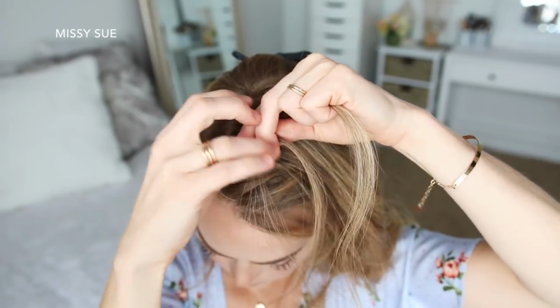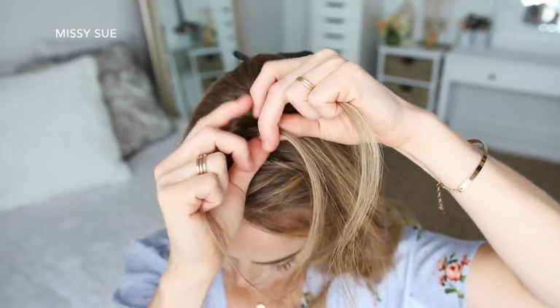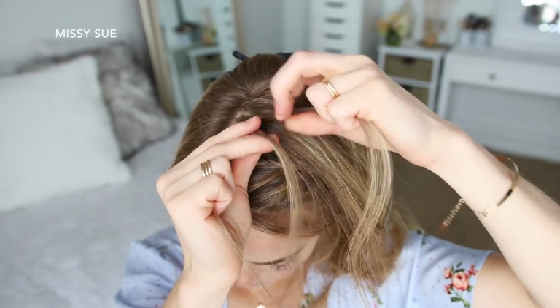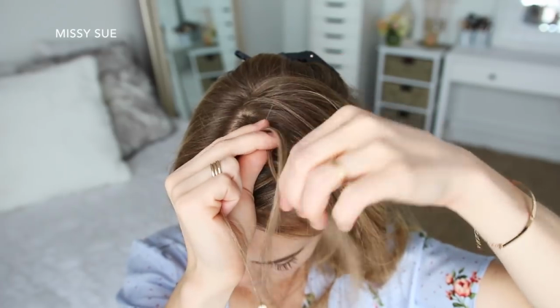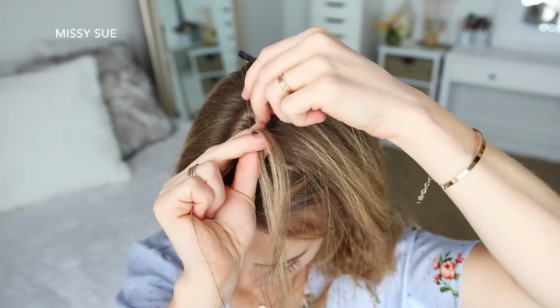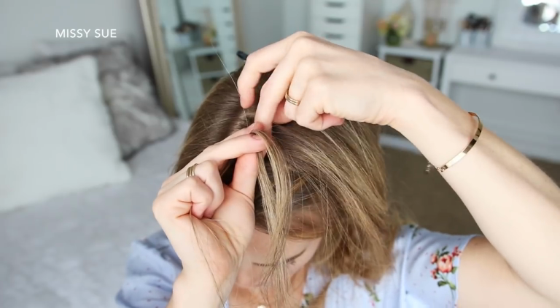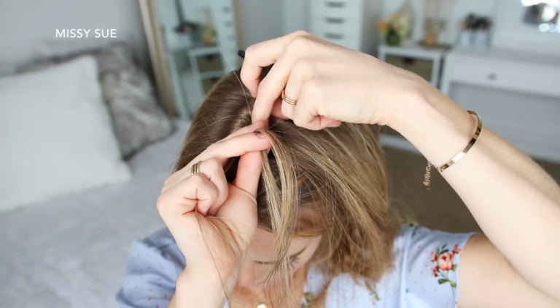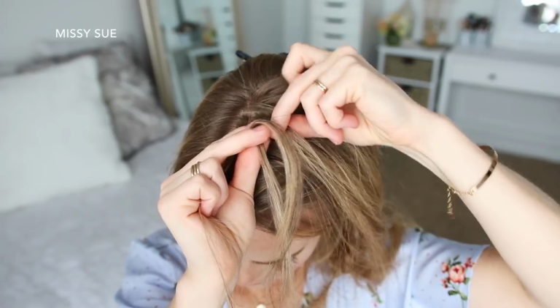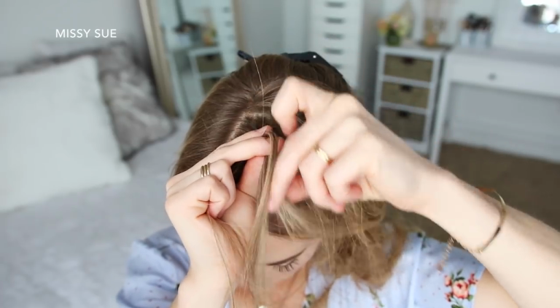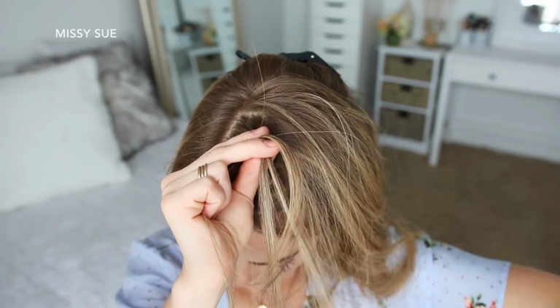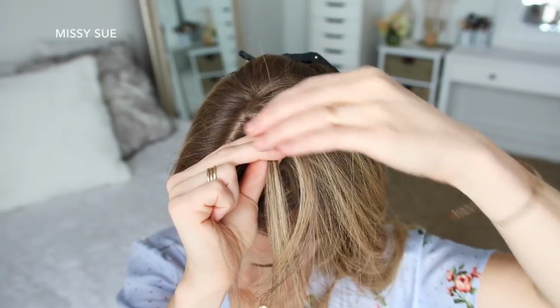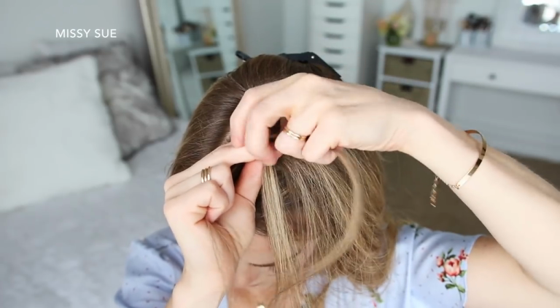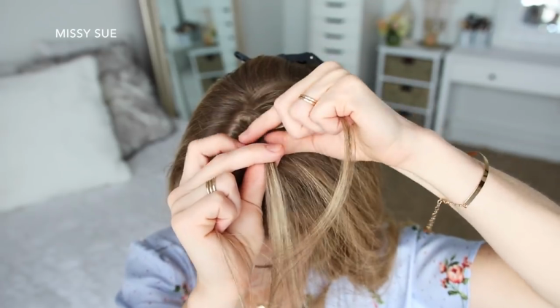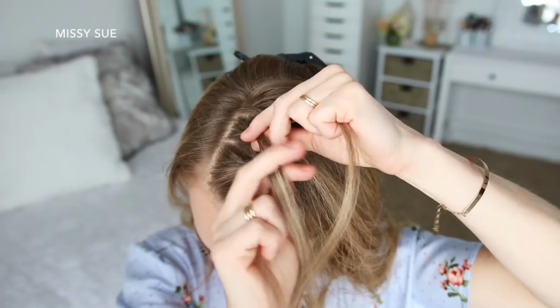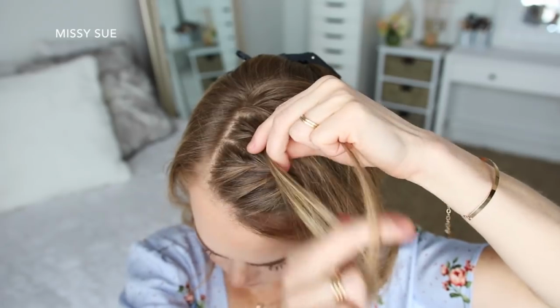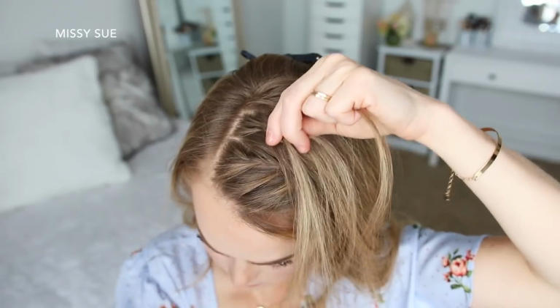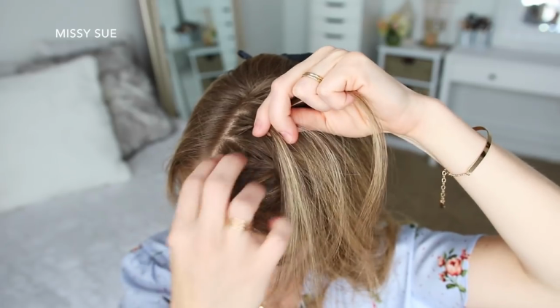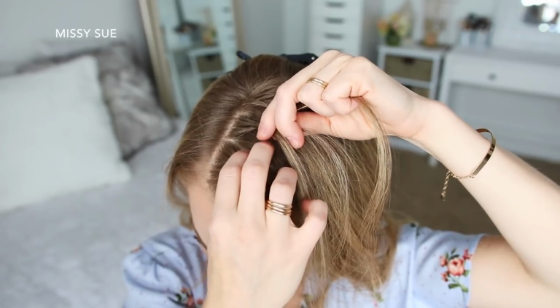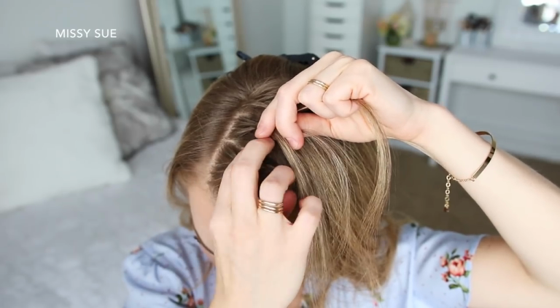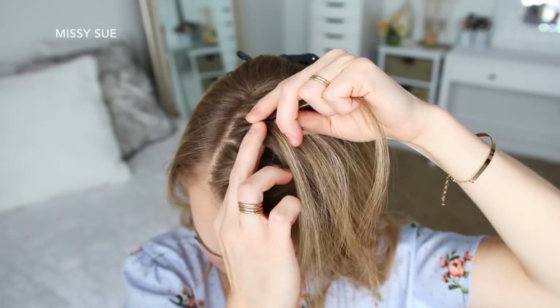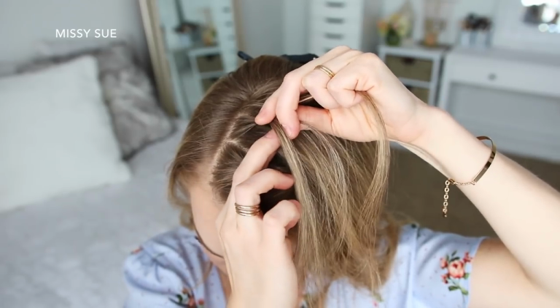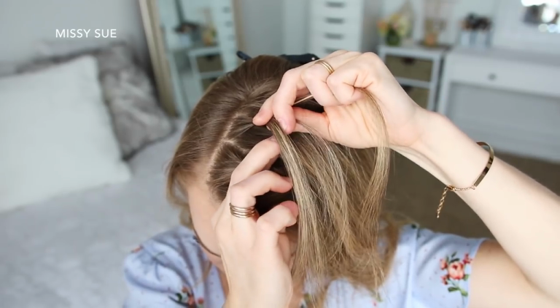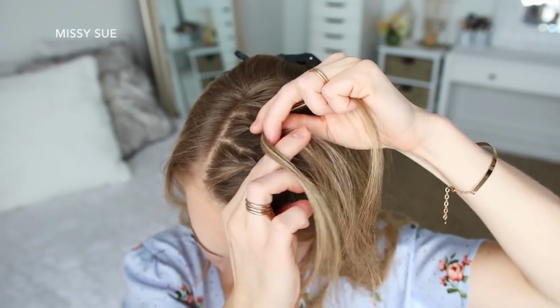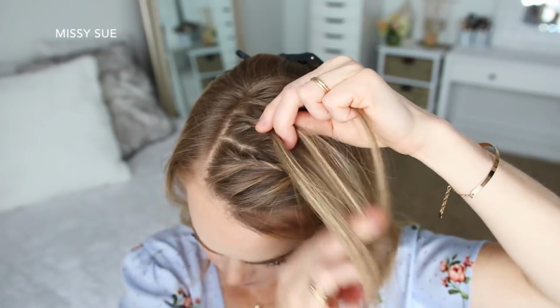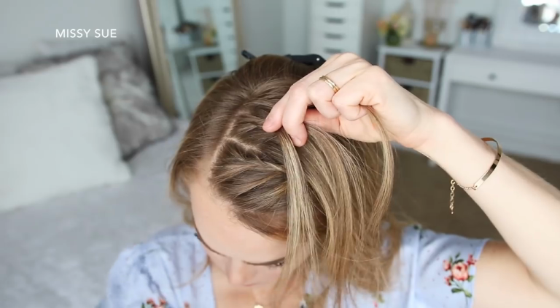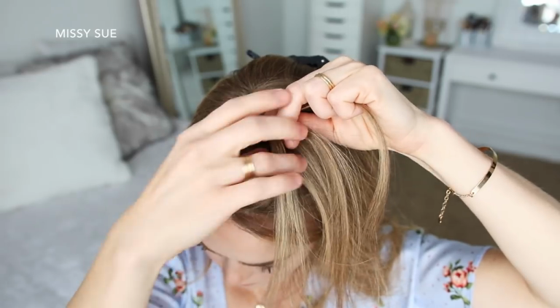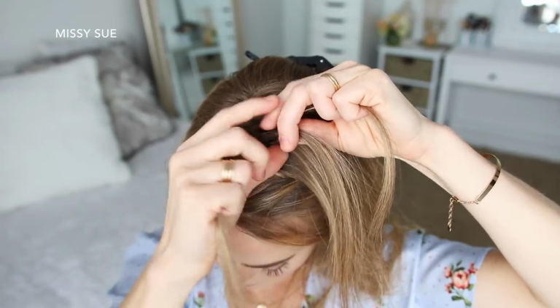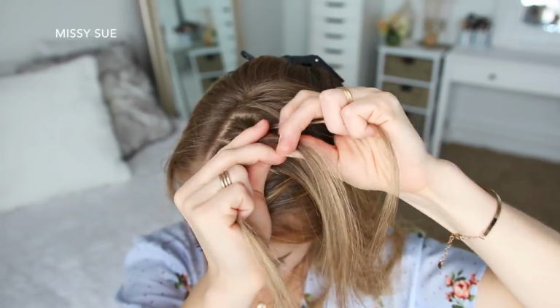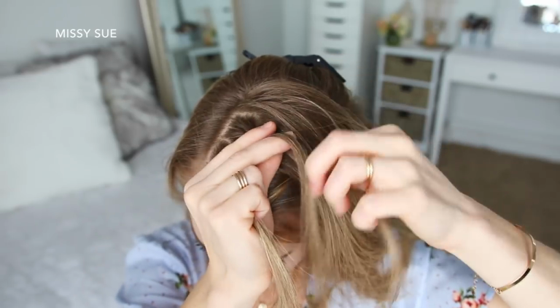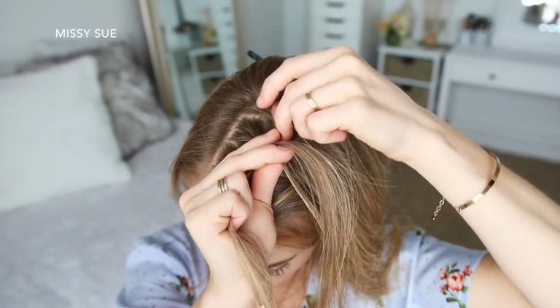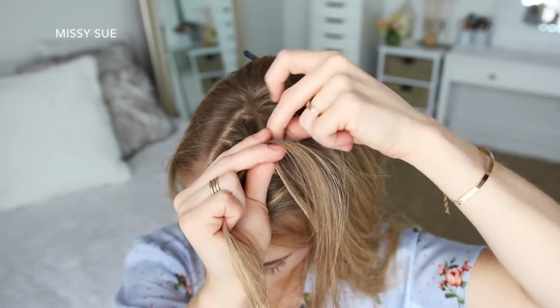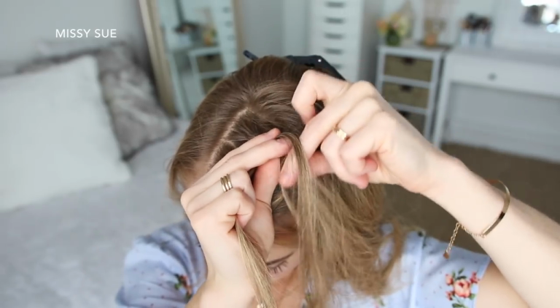Now I'm going to cross the right strand under the middle, pick up a new section of hair and cross it under and into the middle strand. Then I'm crossing the left strand under the middle, picking up a new section and crossing it under and into the middle strand as well. And I'm just going to repeat those steps, continuing the Dutch braid working down towards my left temple.